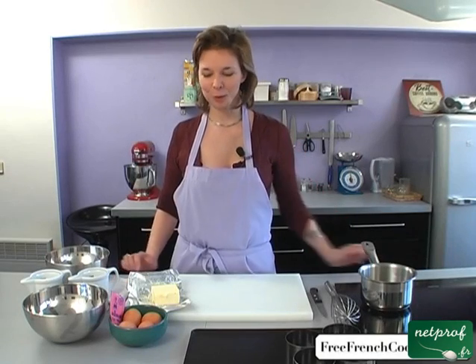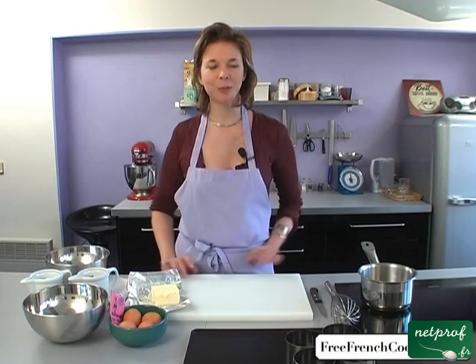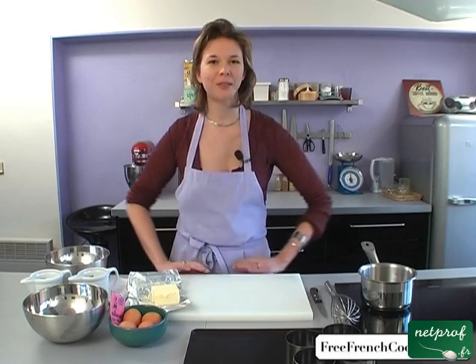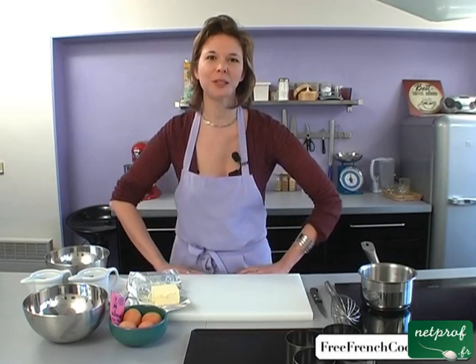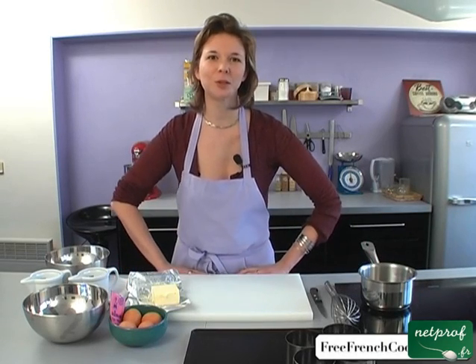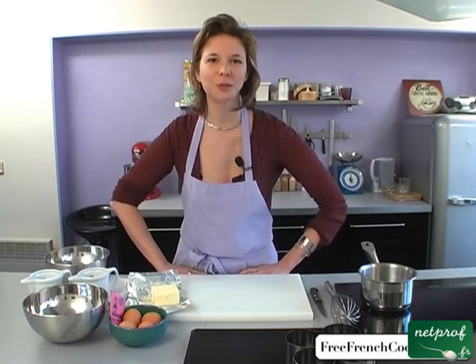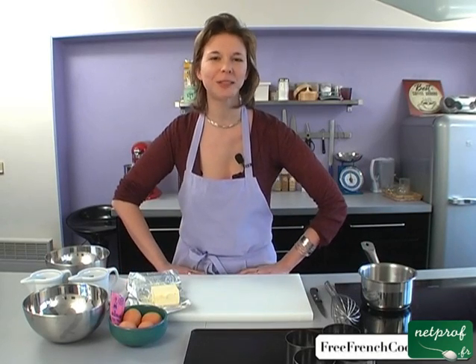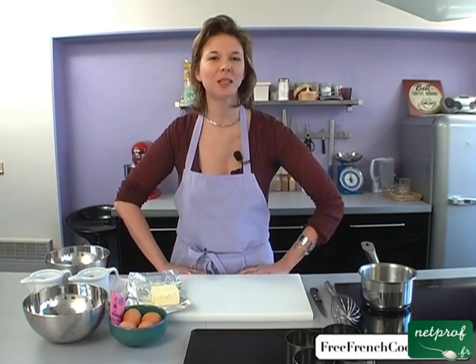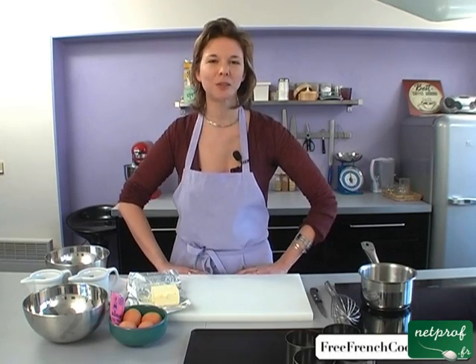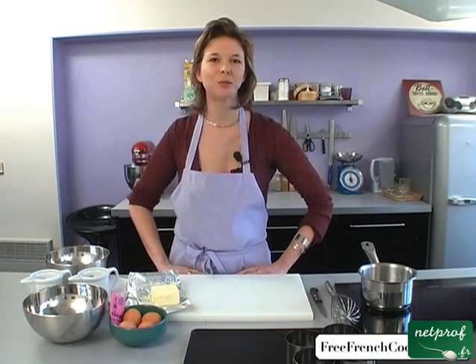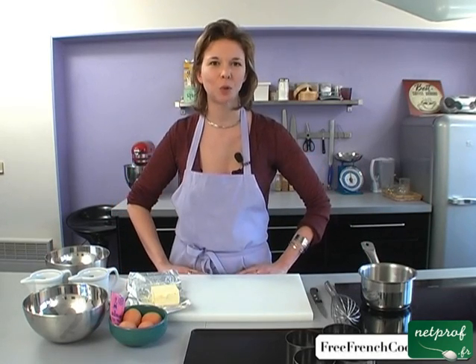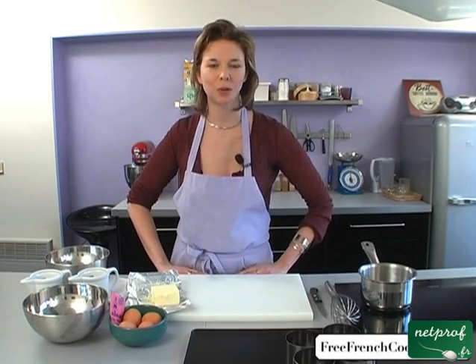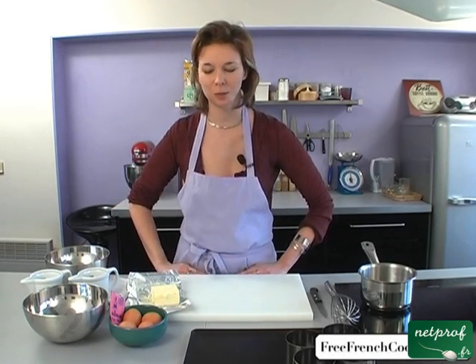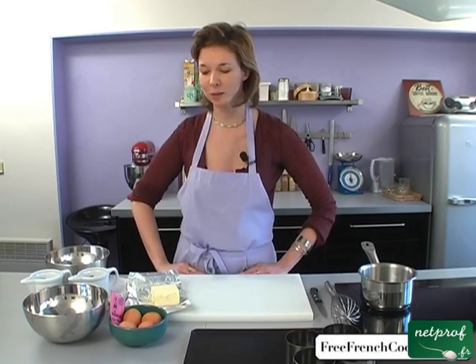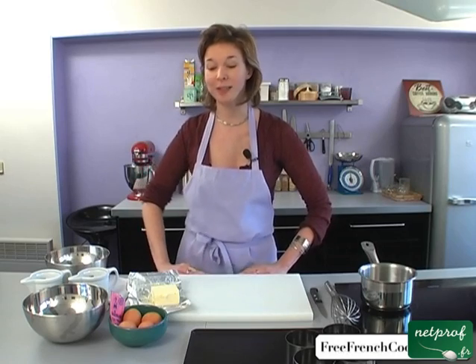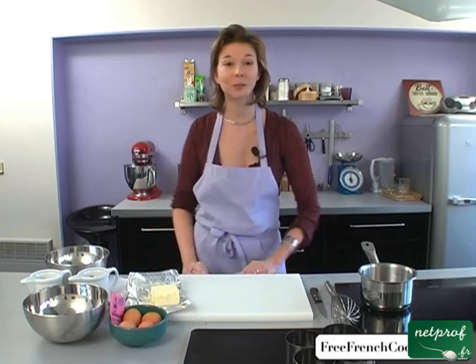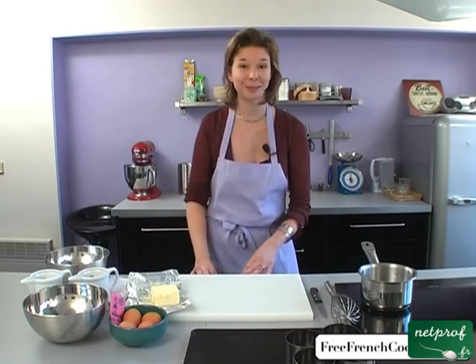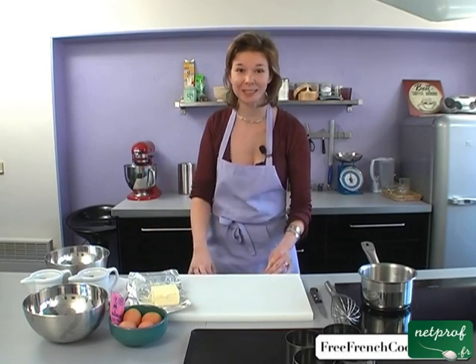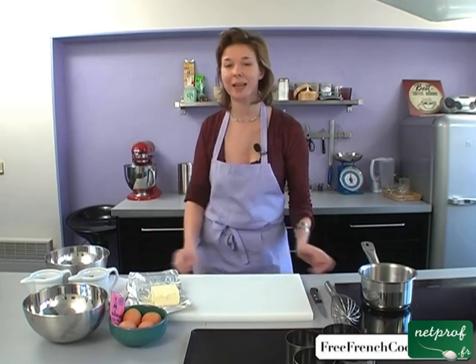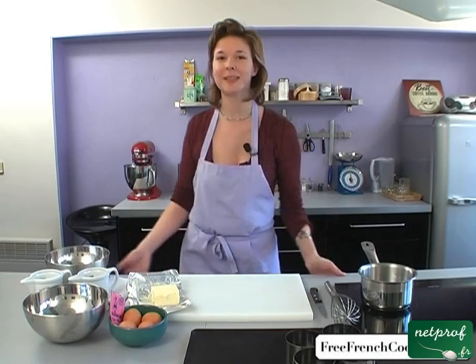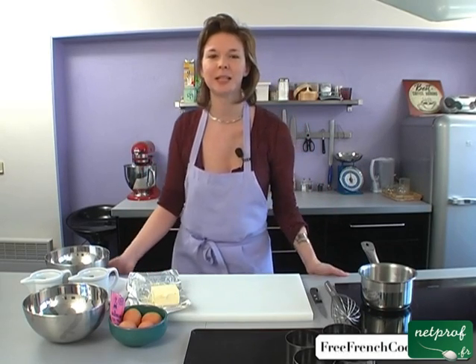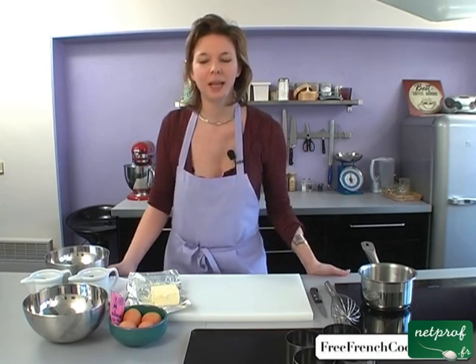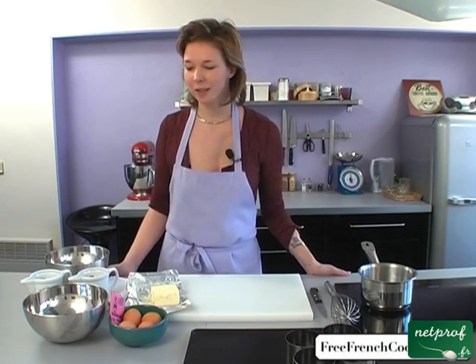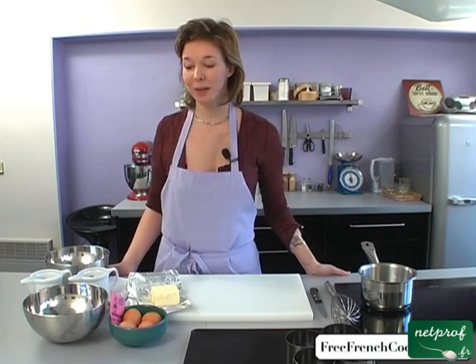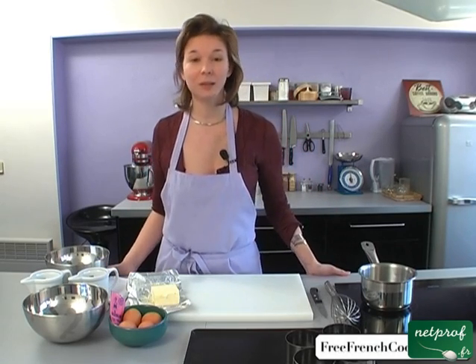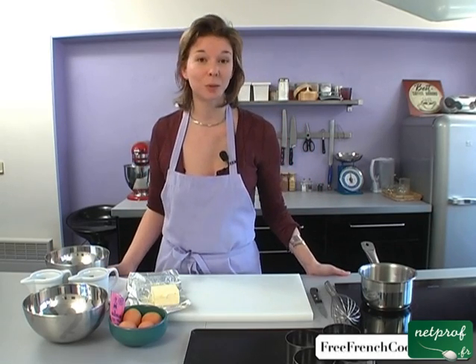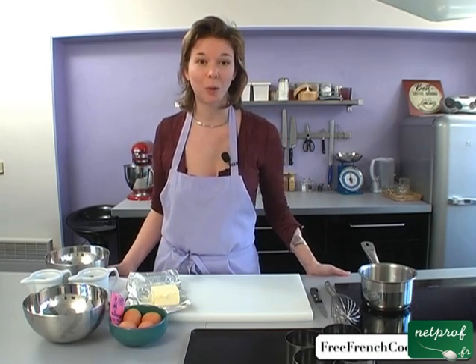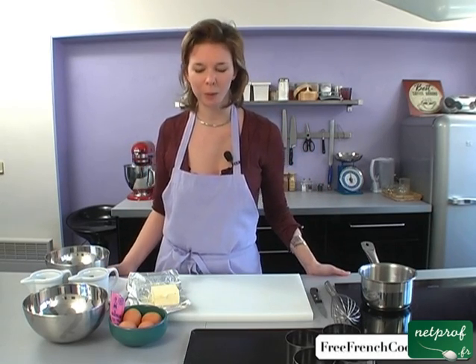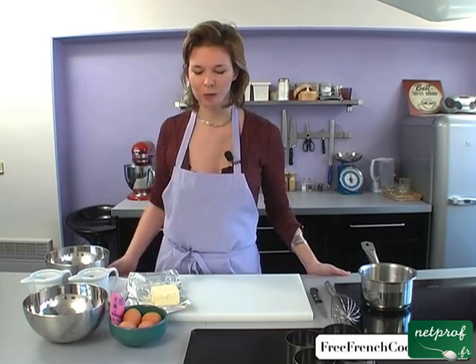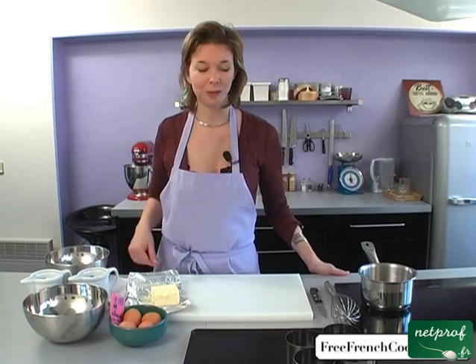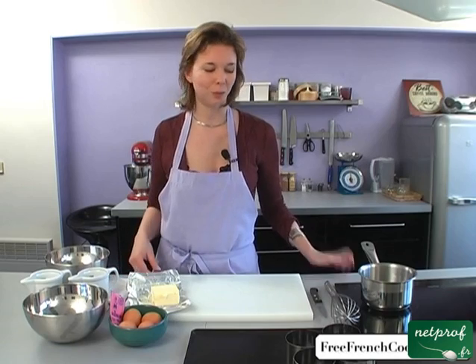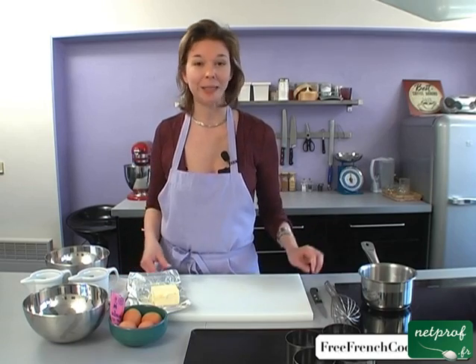Hello, I'm Véronique and today I'm going to present the recipe for a chocolate fondant cake. It's a very easy recipe and who doesn't love a chocolate cake?